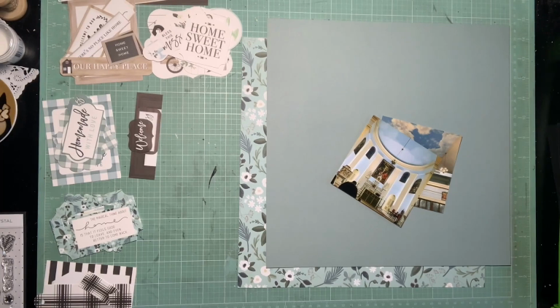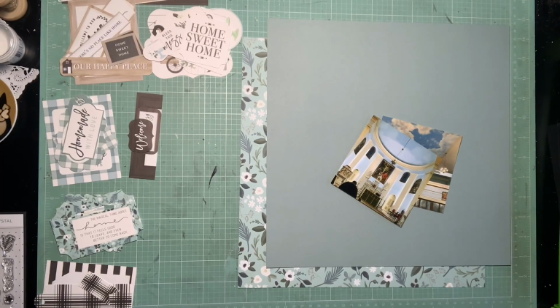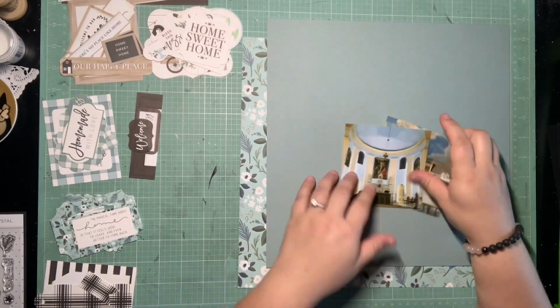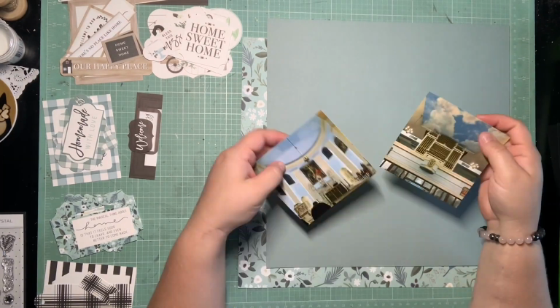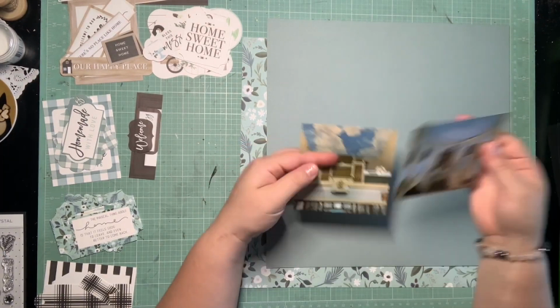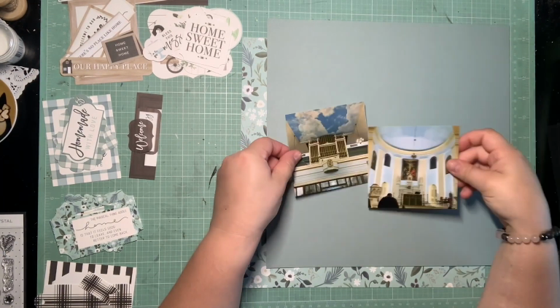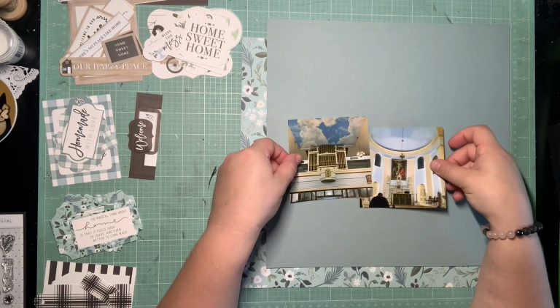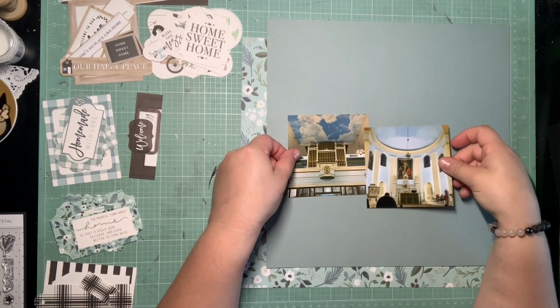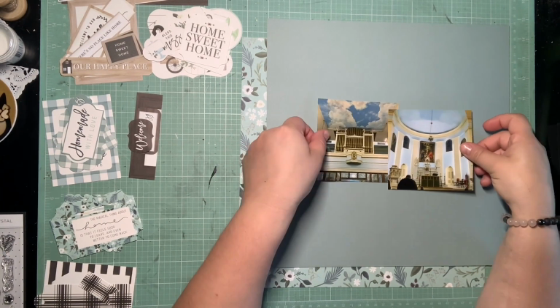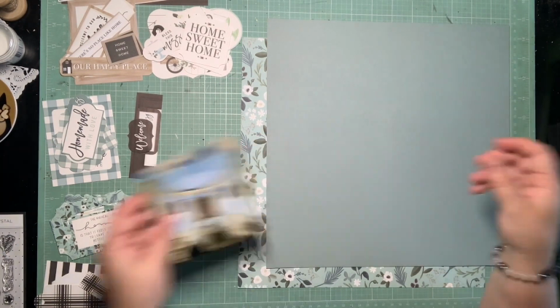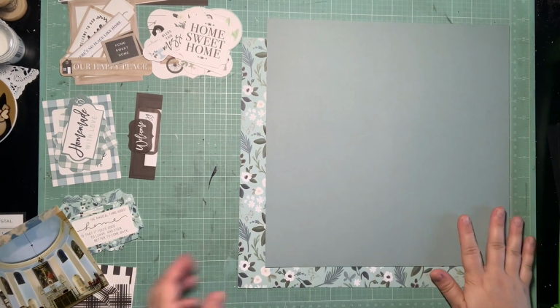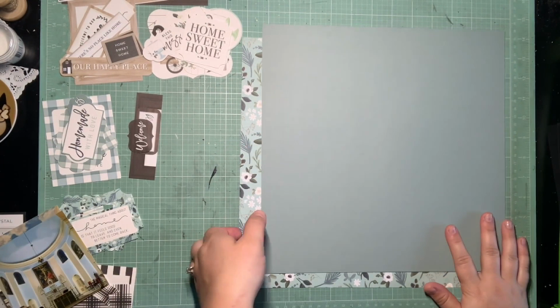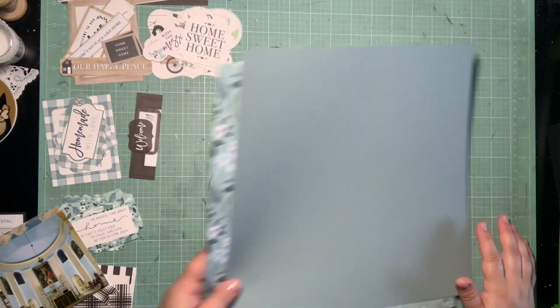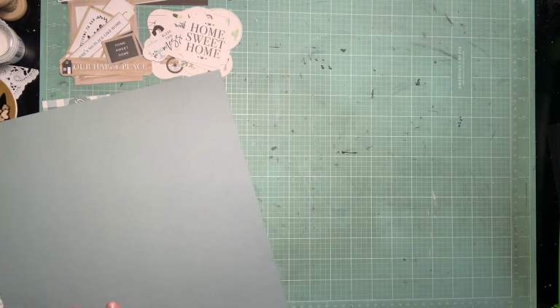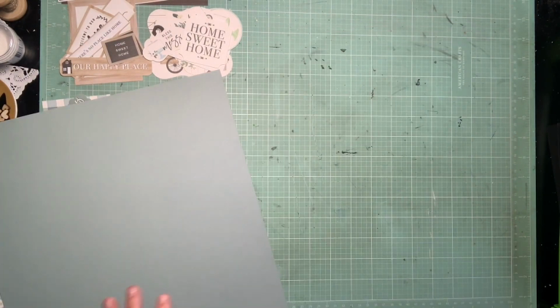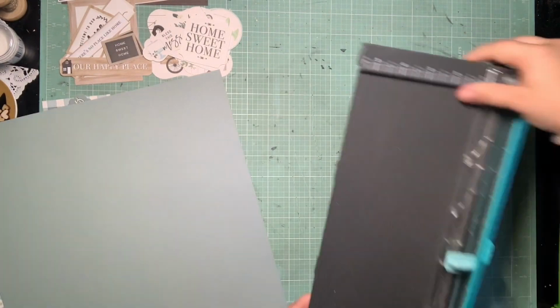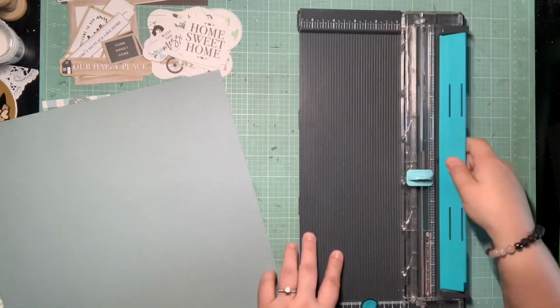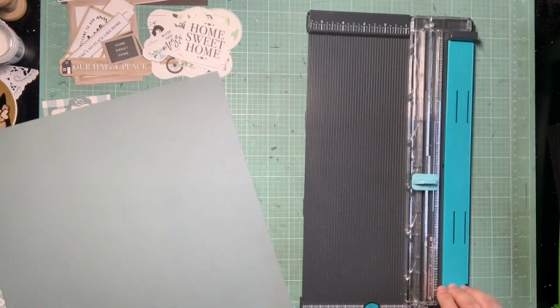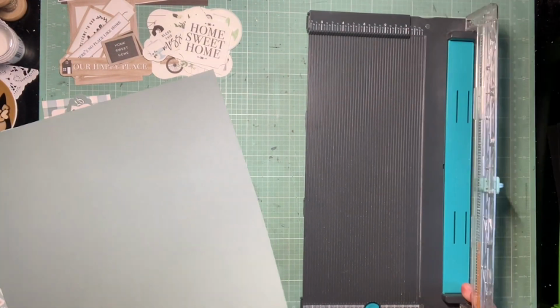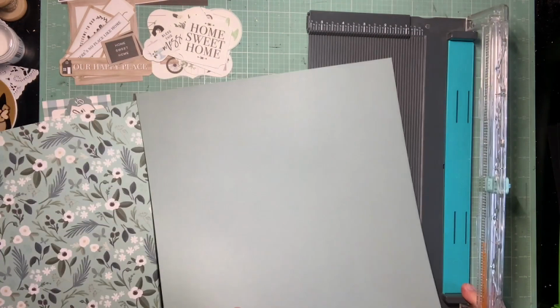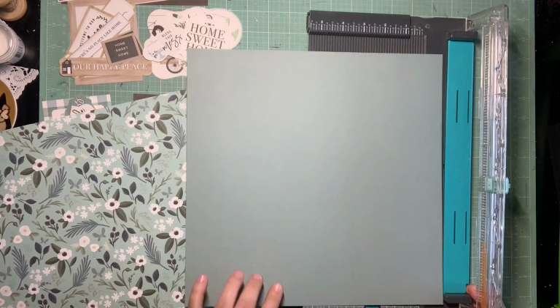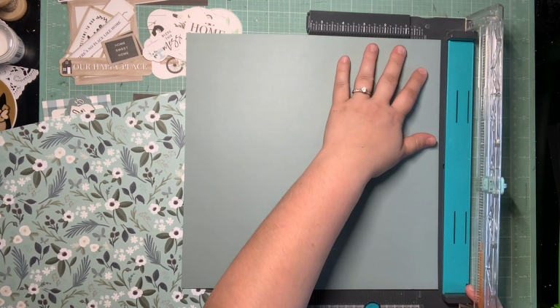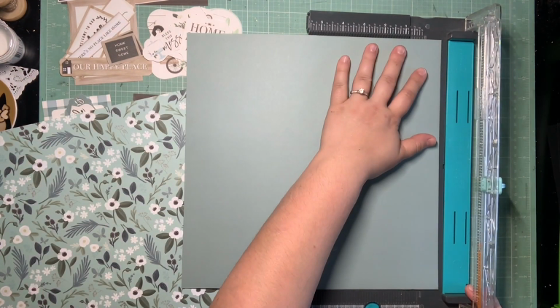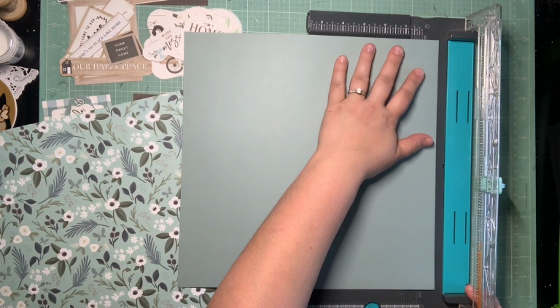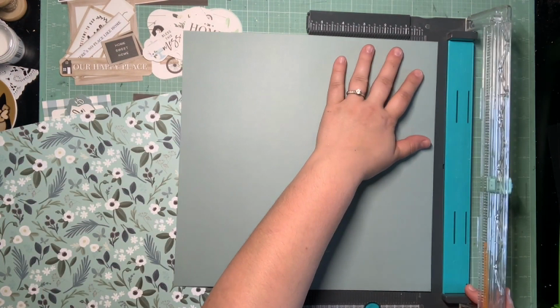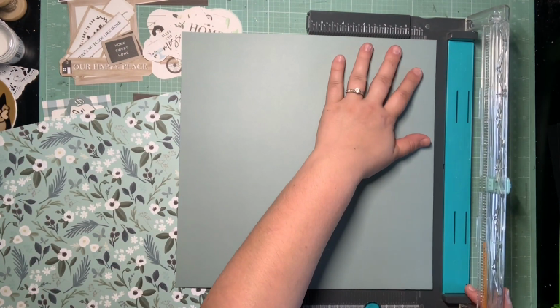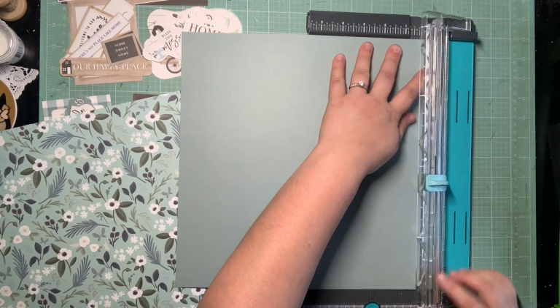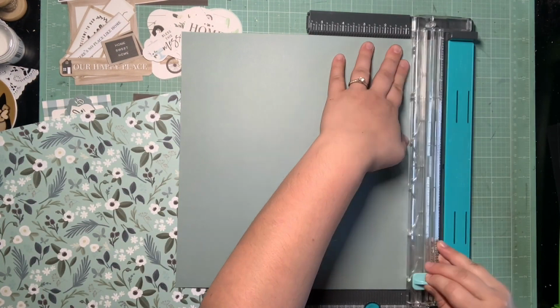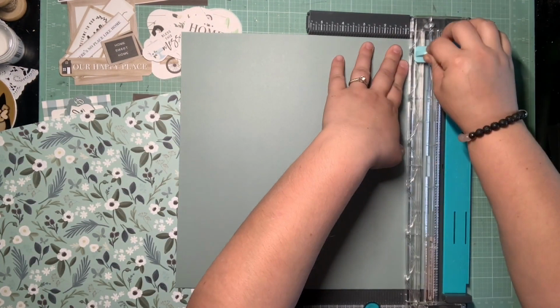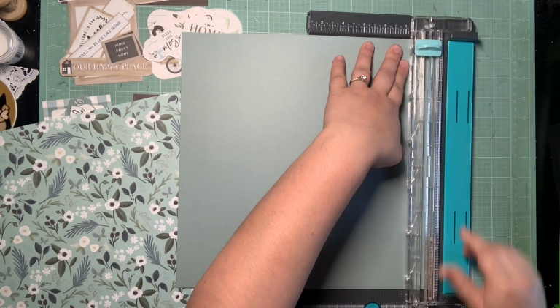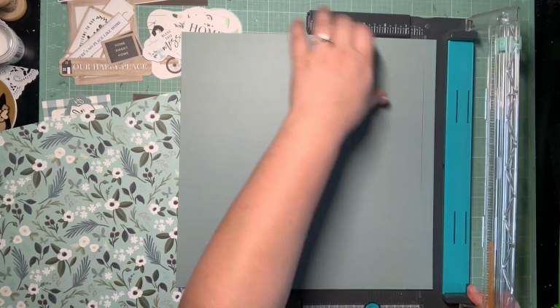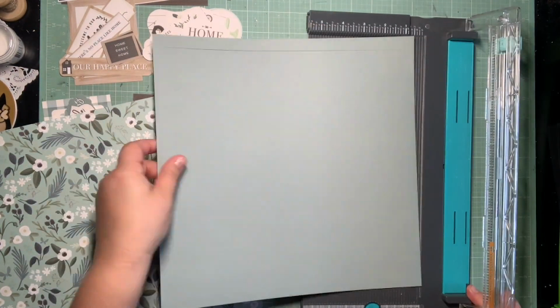Hey guys, it's Kelsey. I'm back with another Scrapping and Process video, and this is page two from when we went to church in Richmond, Virginia. So if you saw page one,